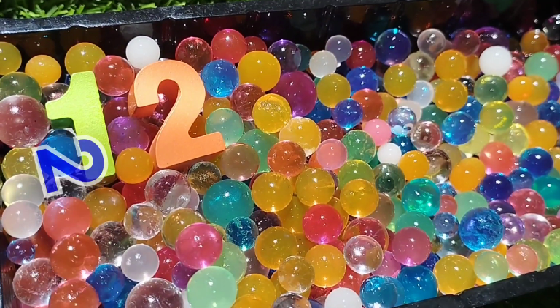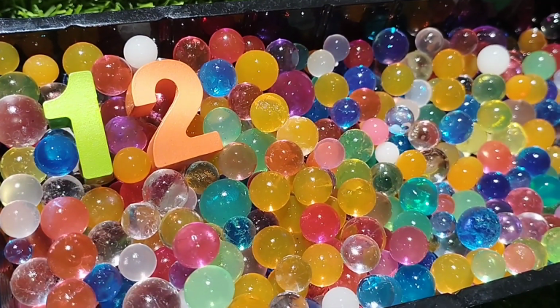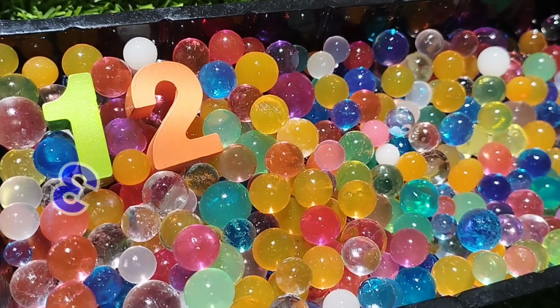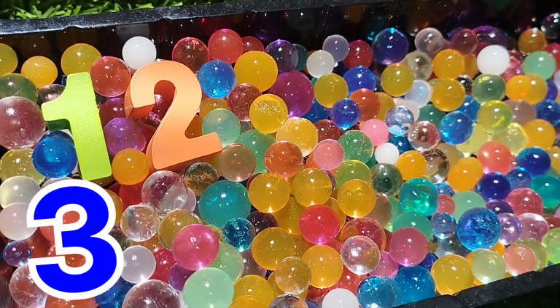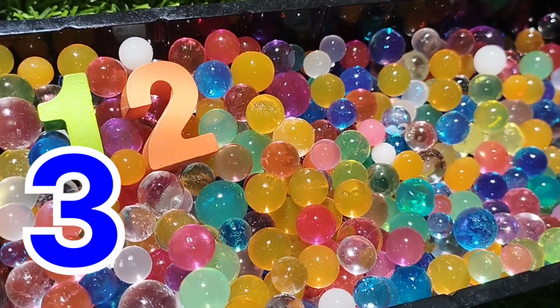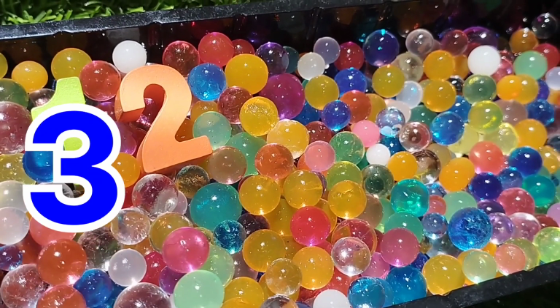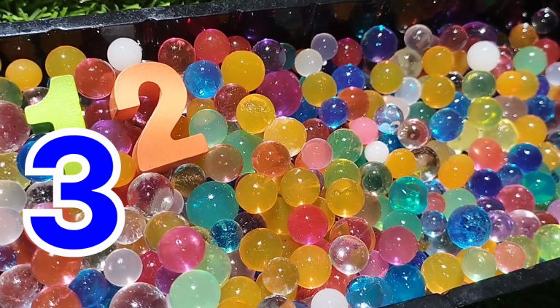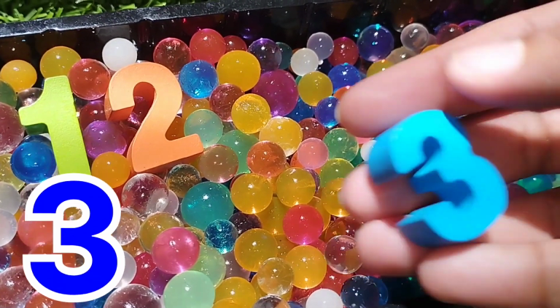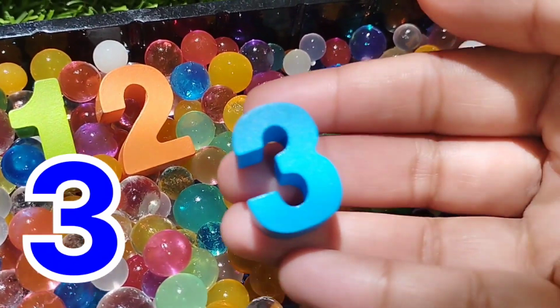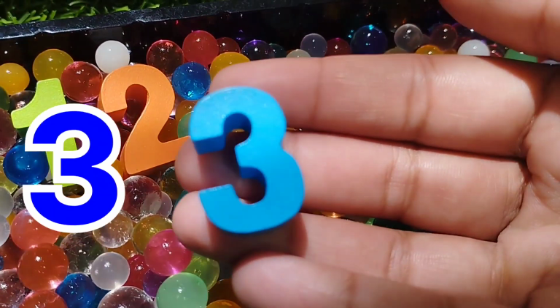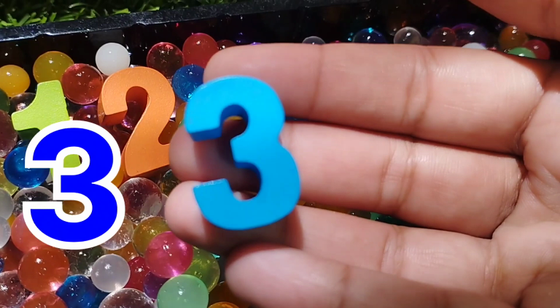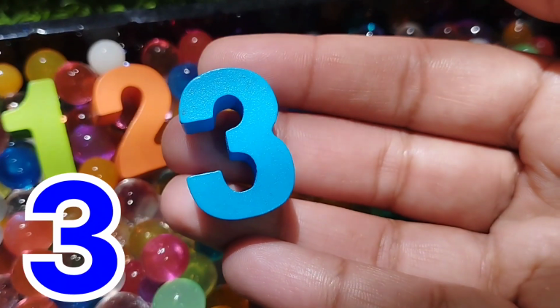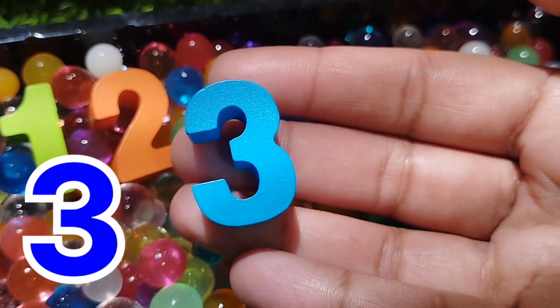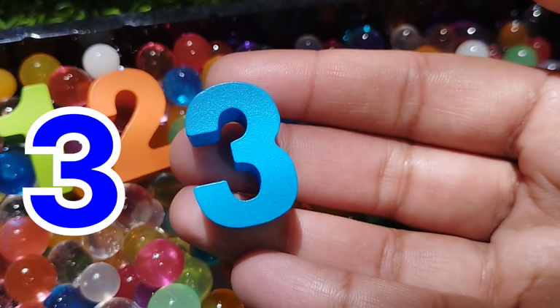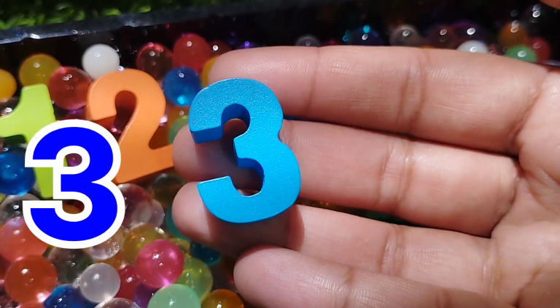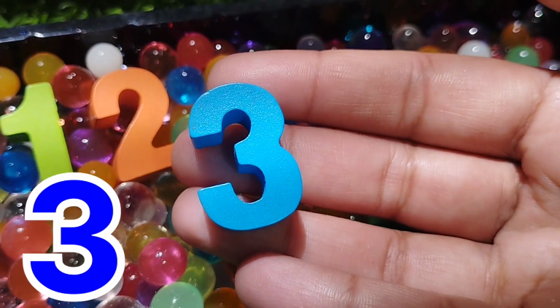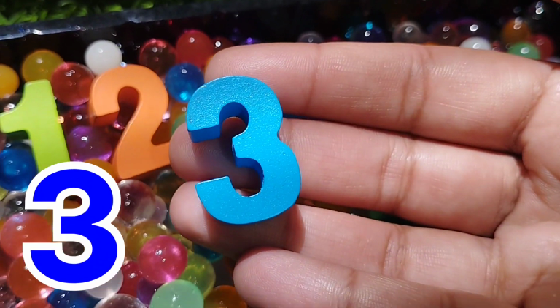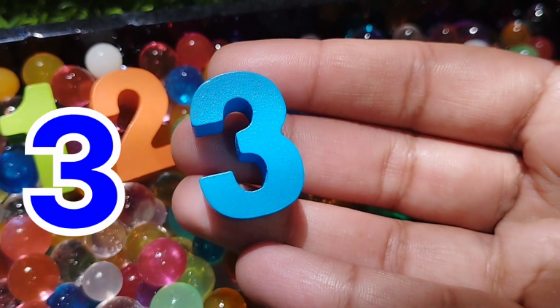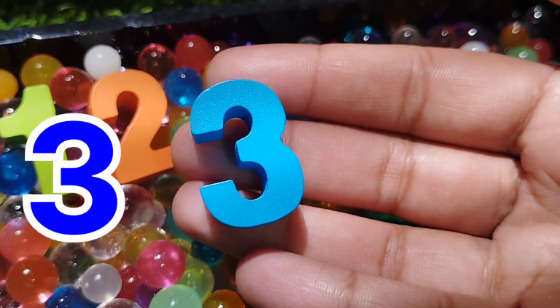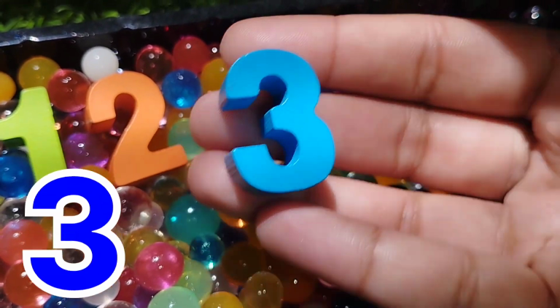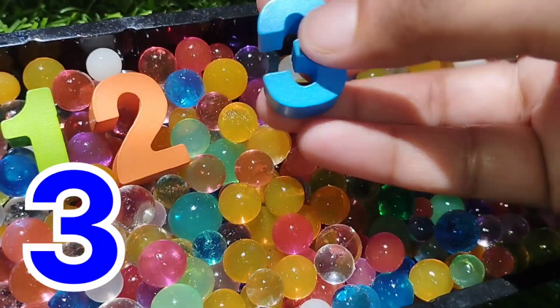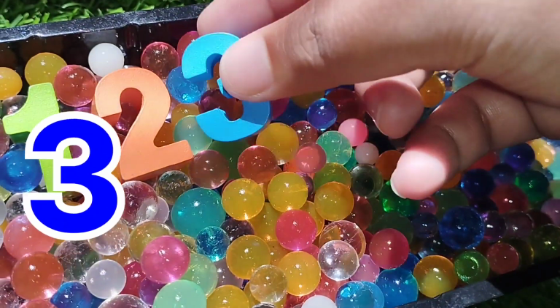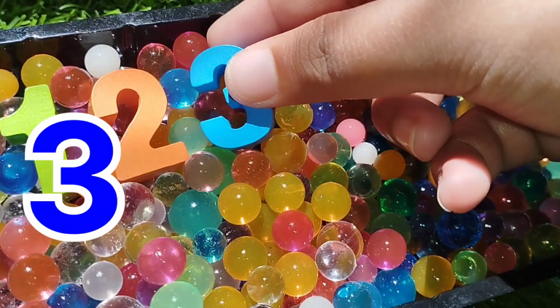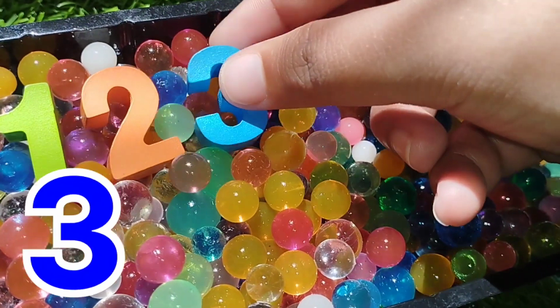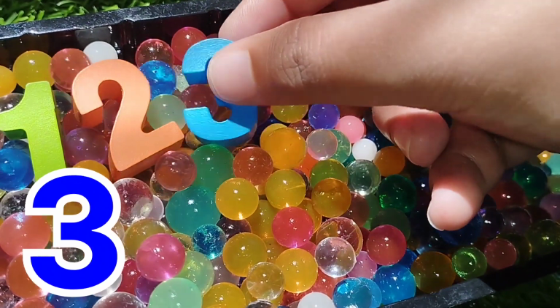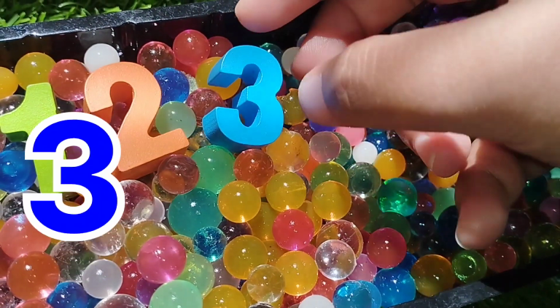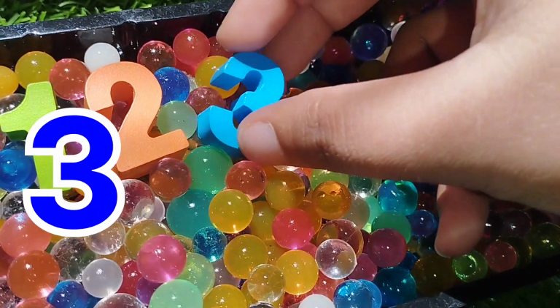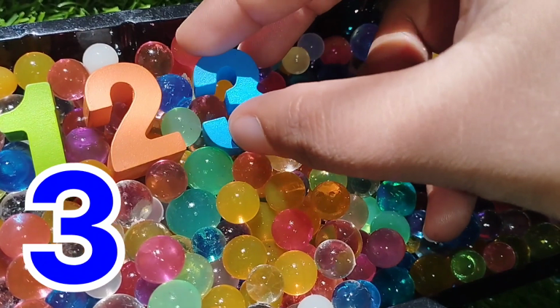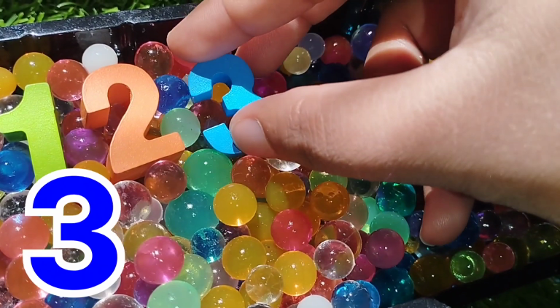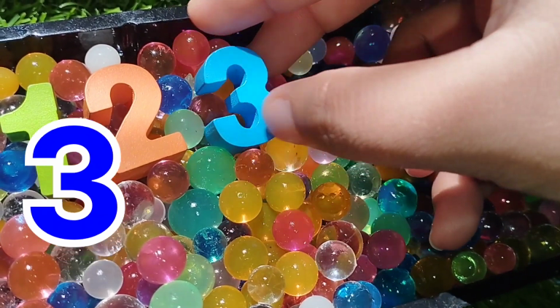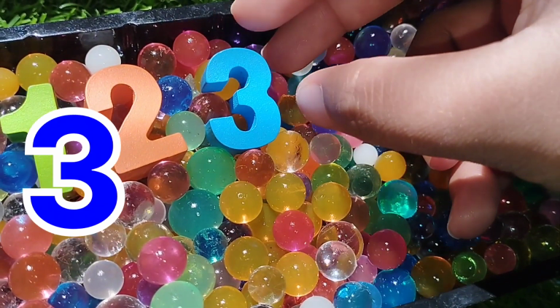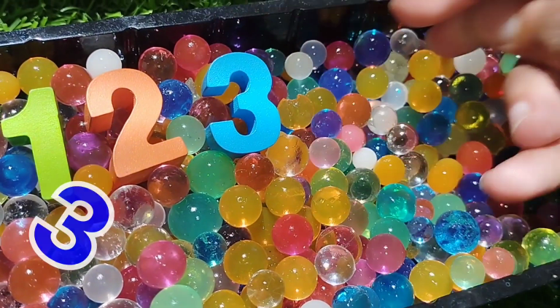The next number is number three, is blue. Number three.